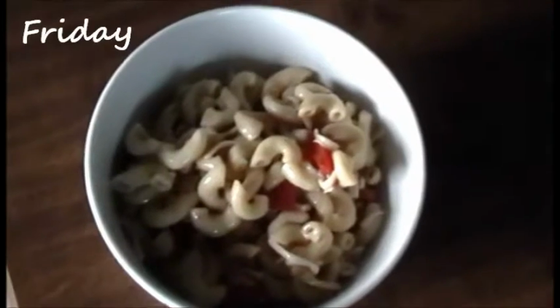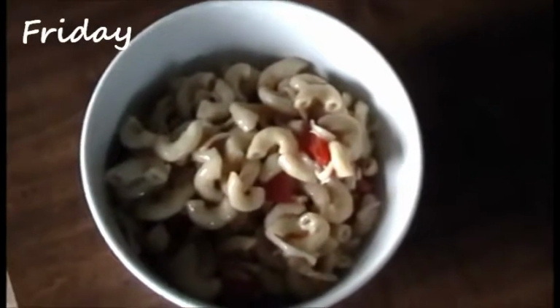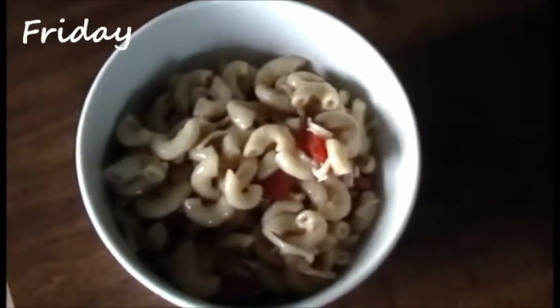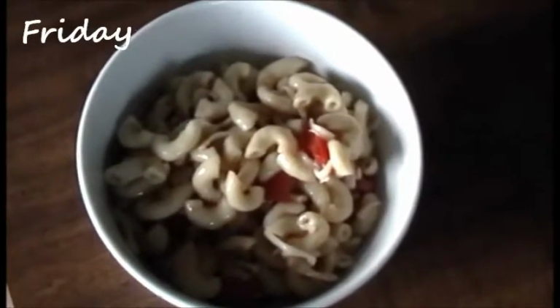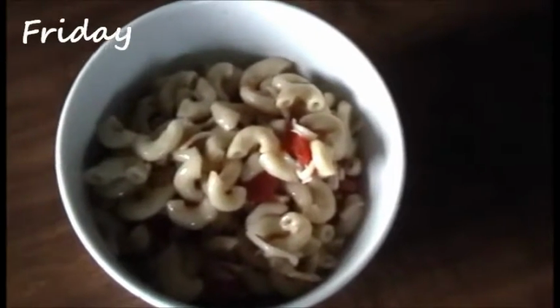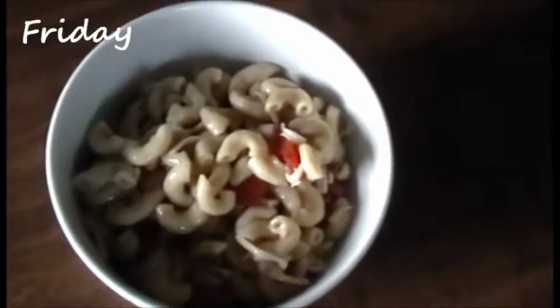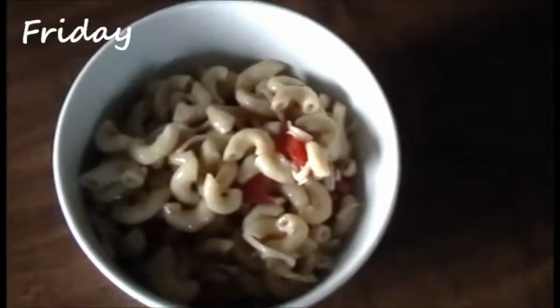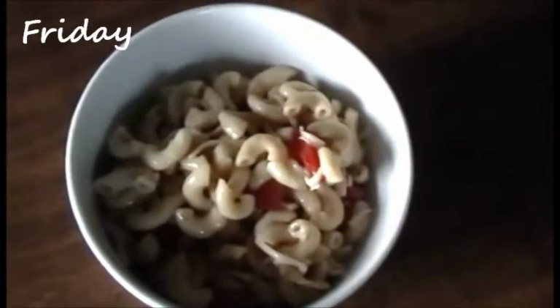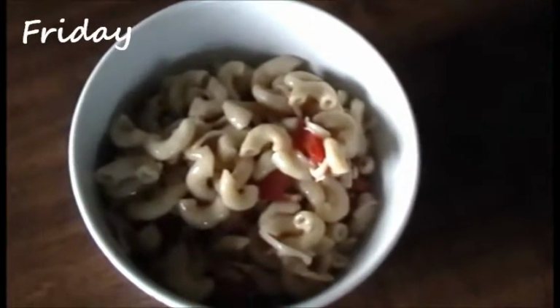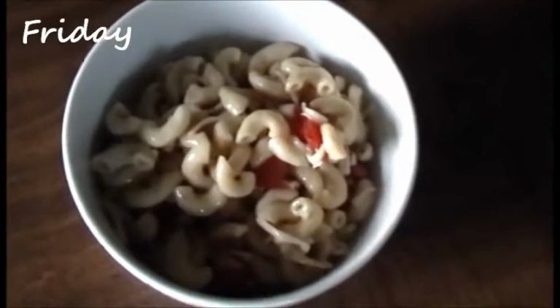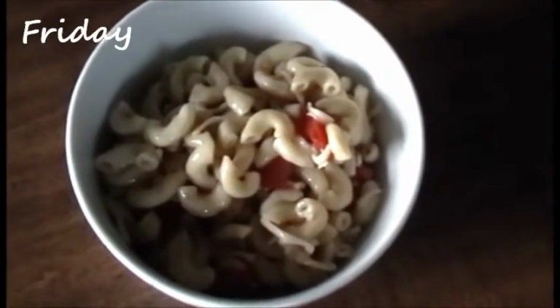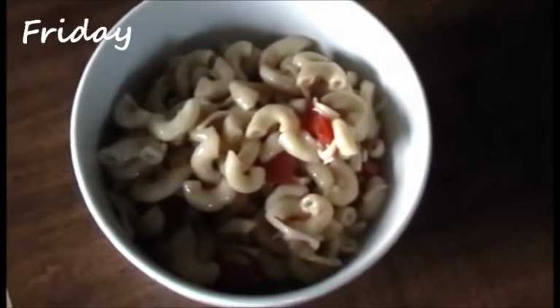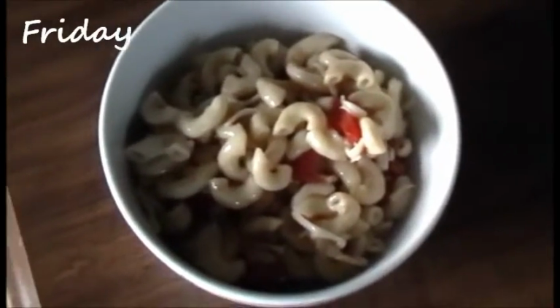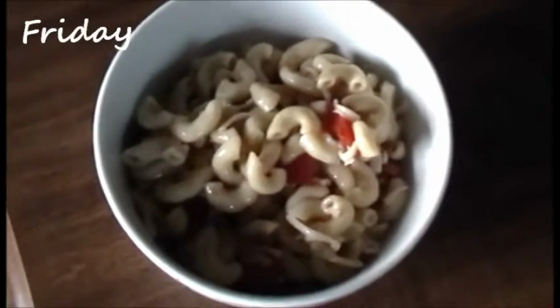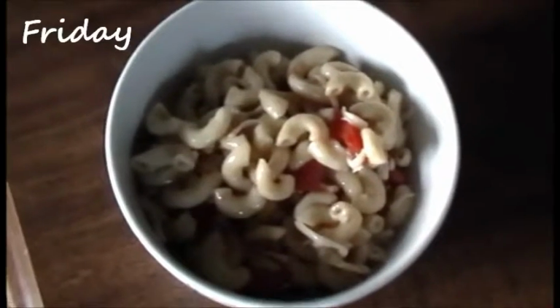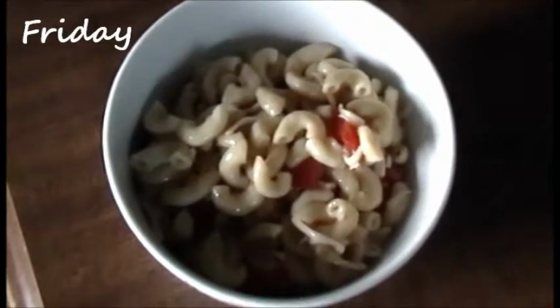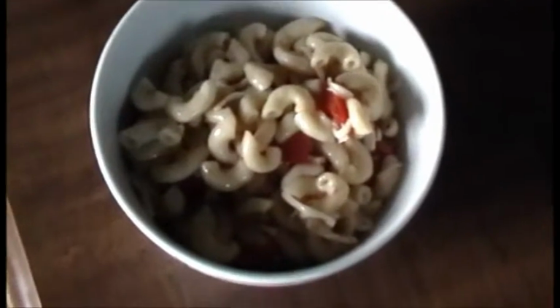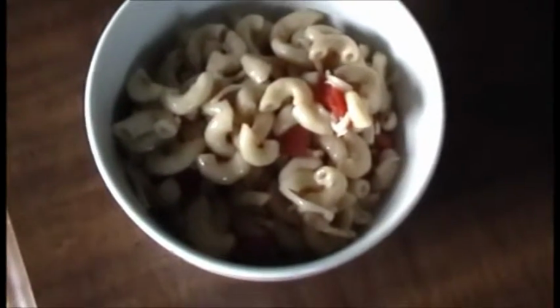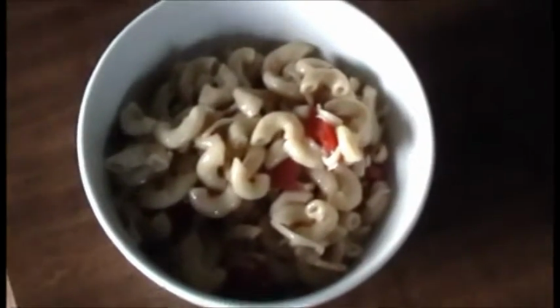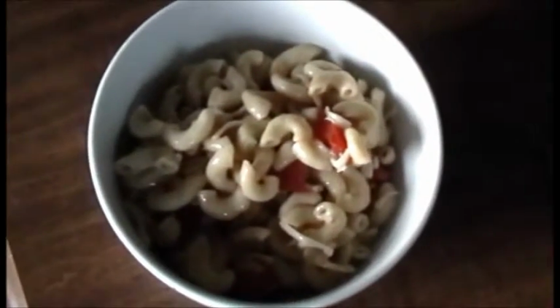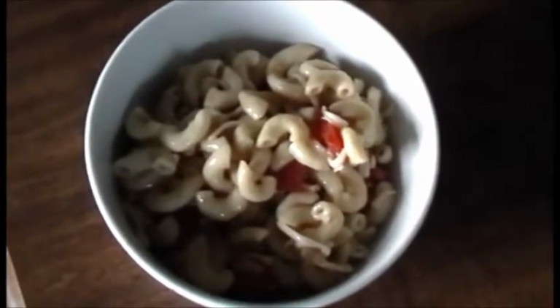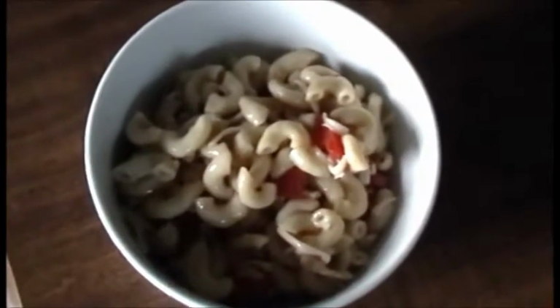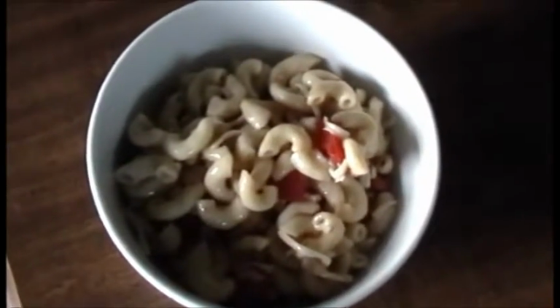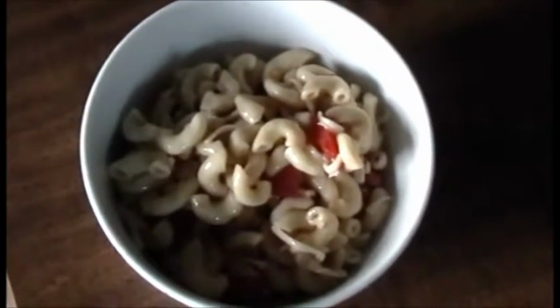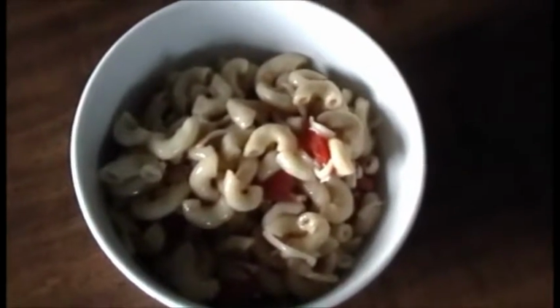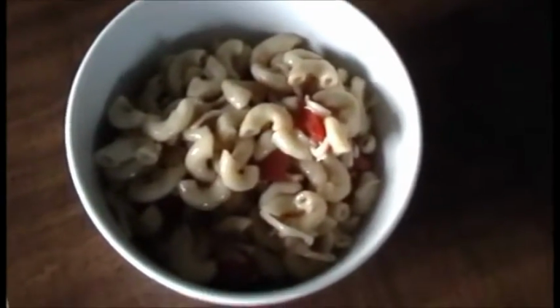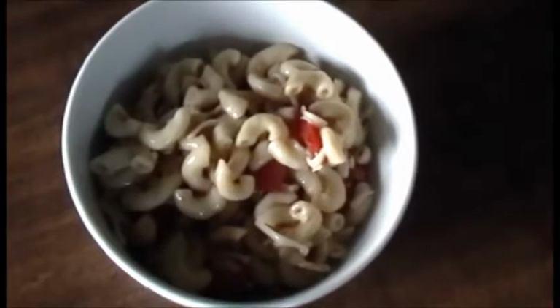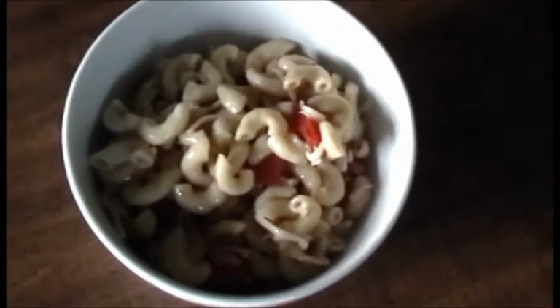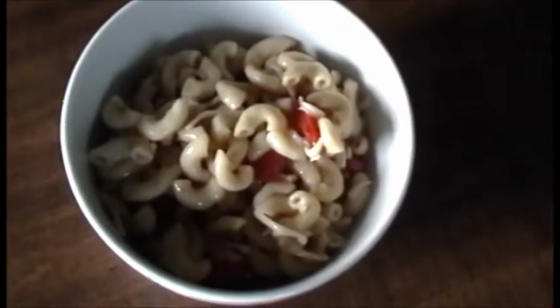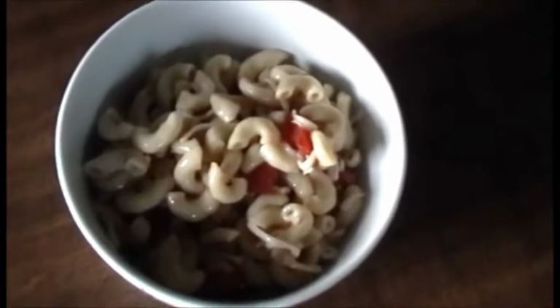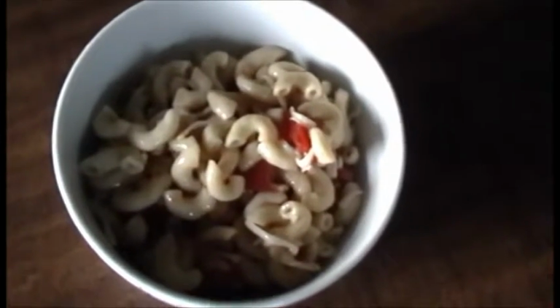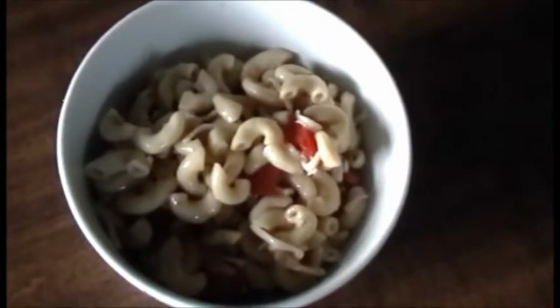Tonight we're eating some pasta salad that has the leftover bruschetta from last night in it, so tomatoes and yummy dressing on elbow macaroni with some grated mozzarella cheese stirred in.